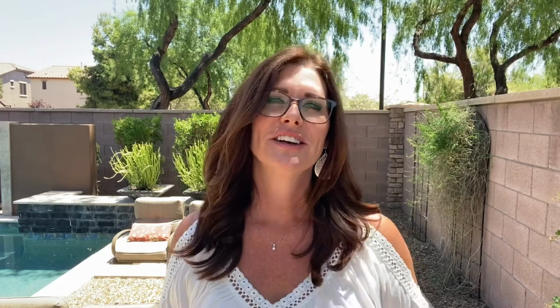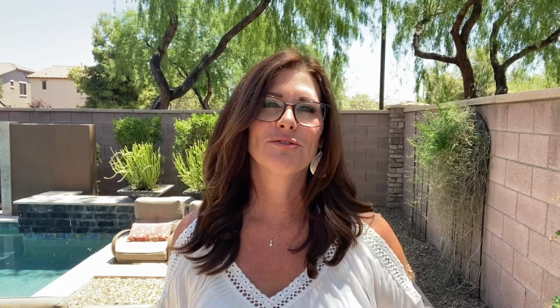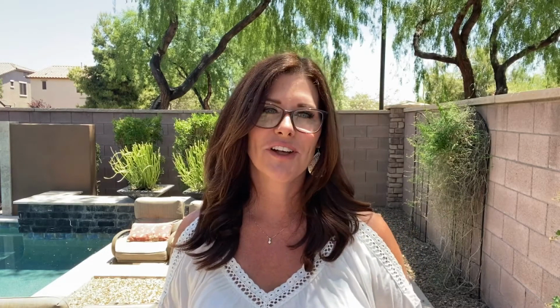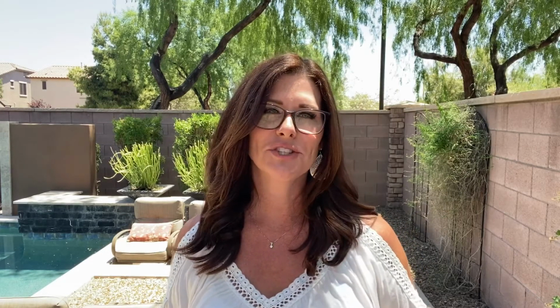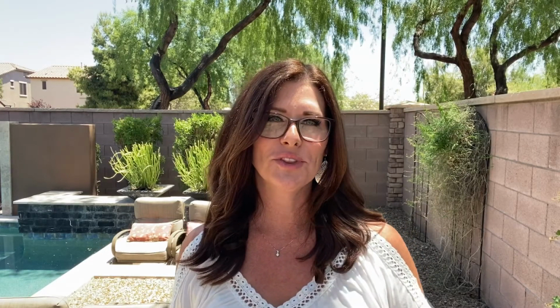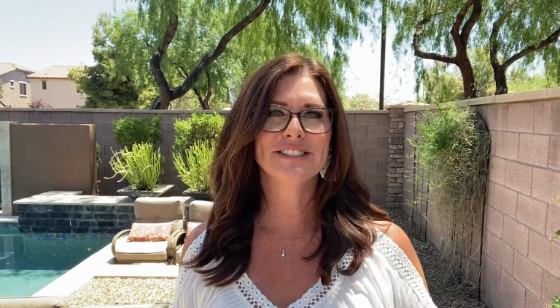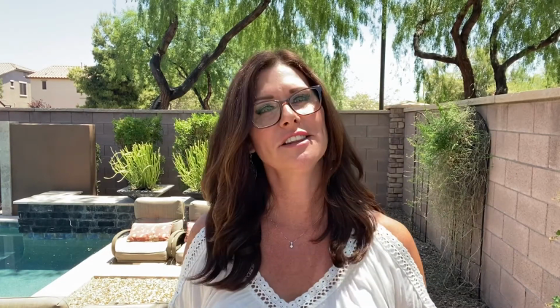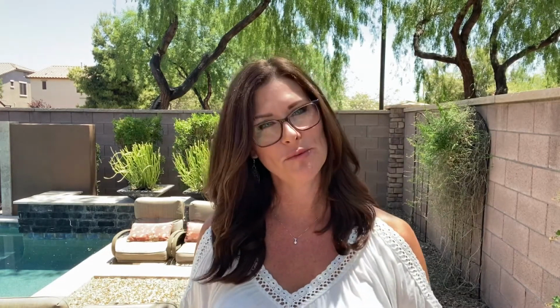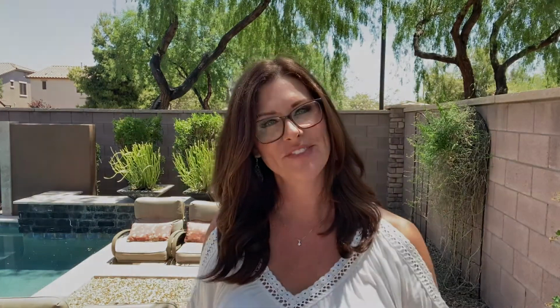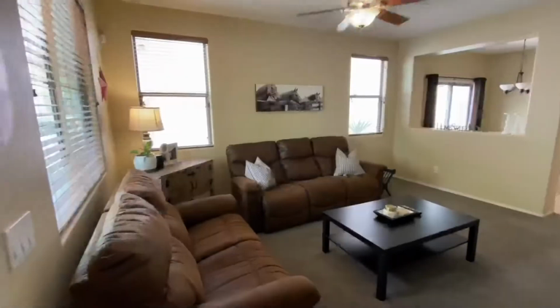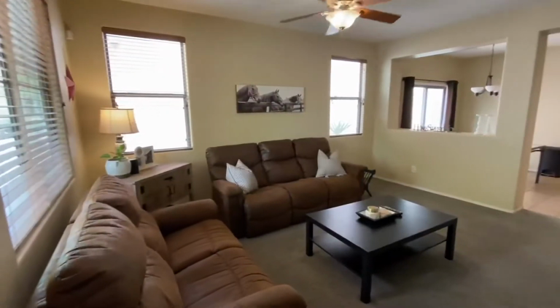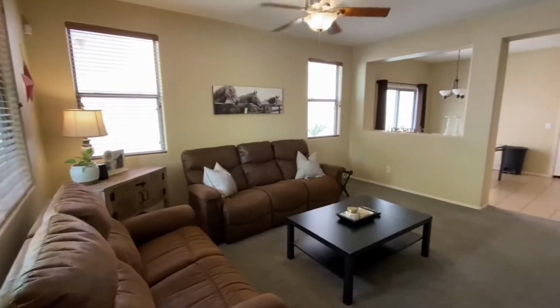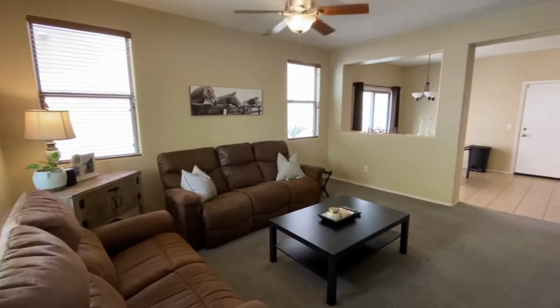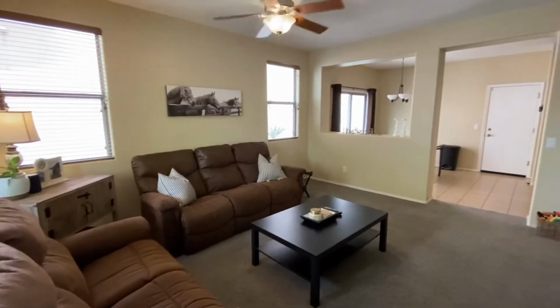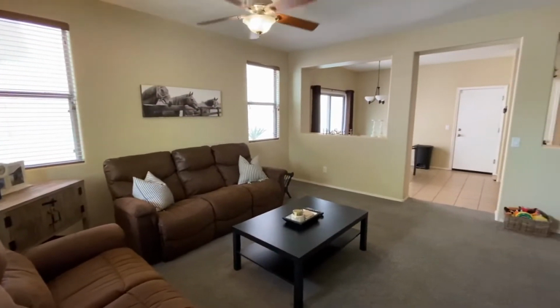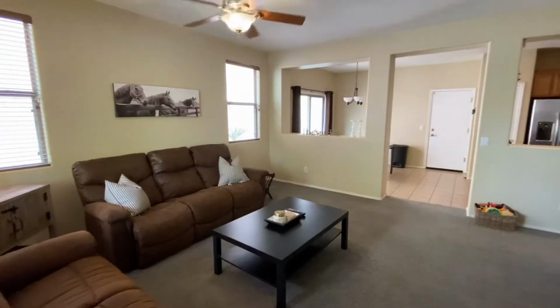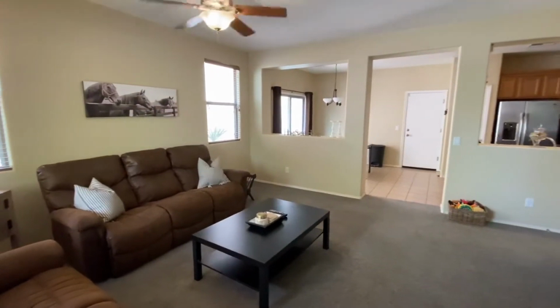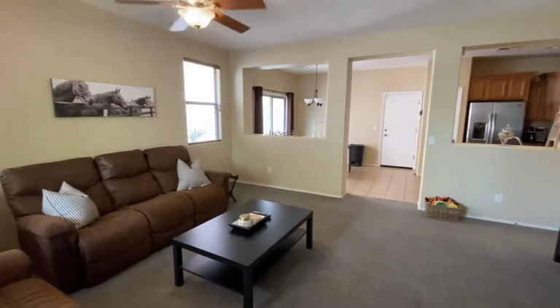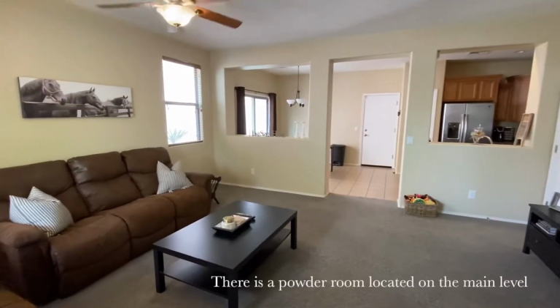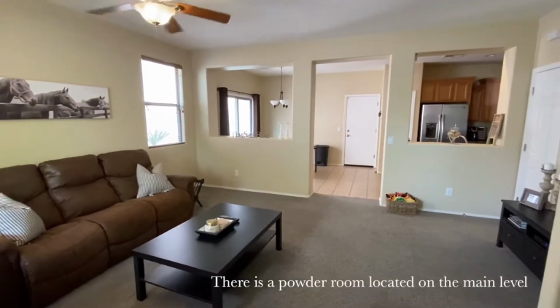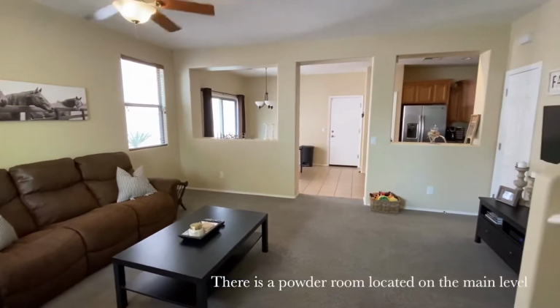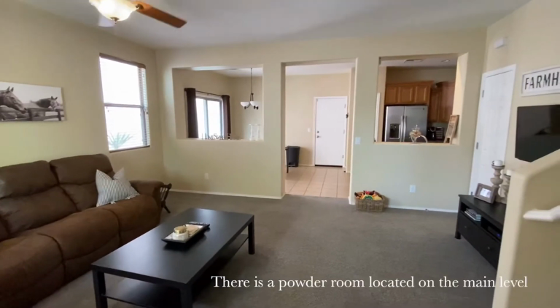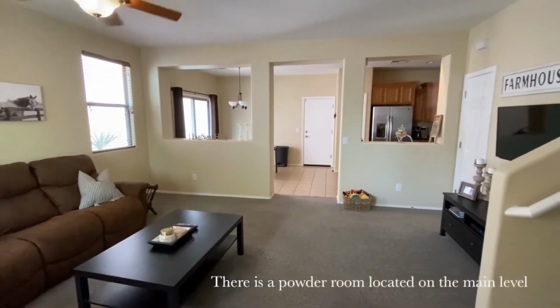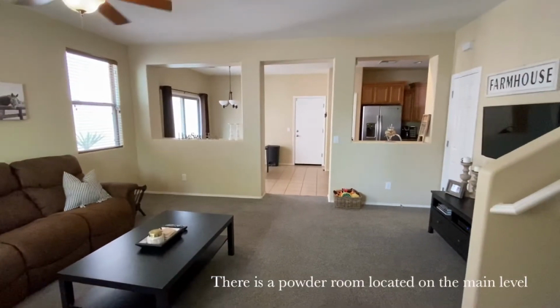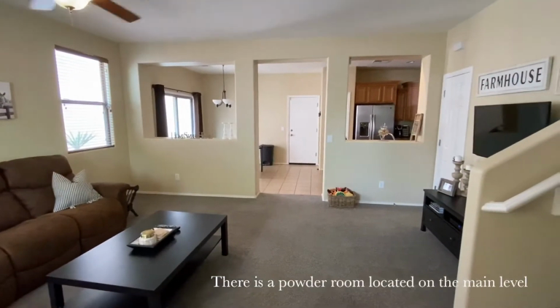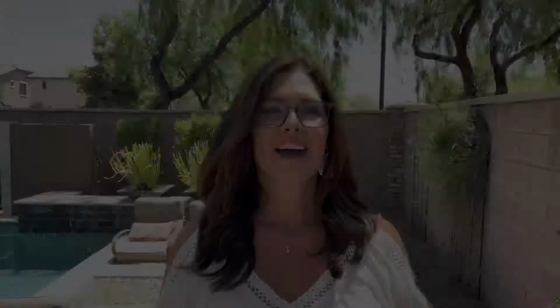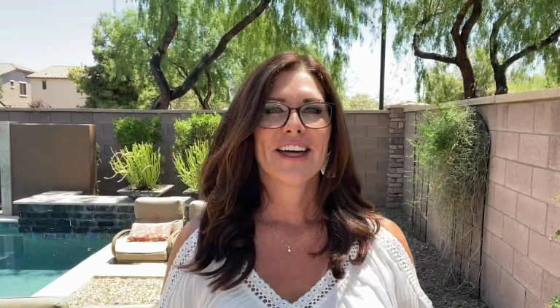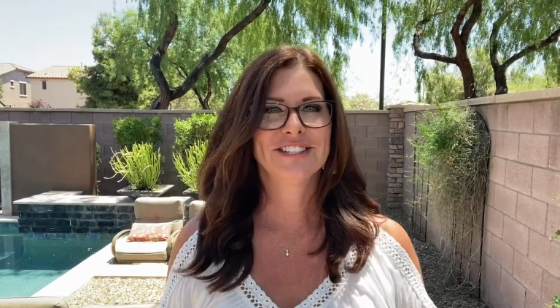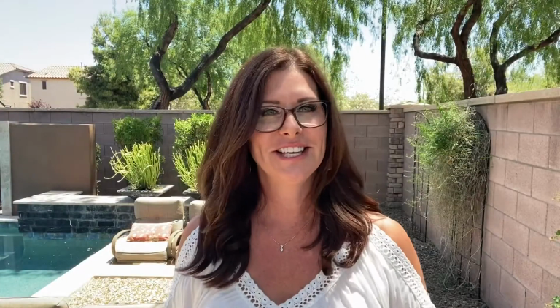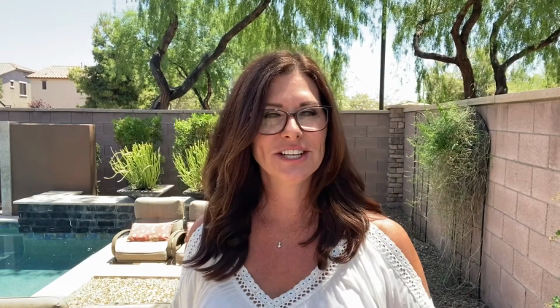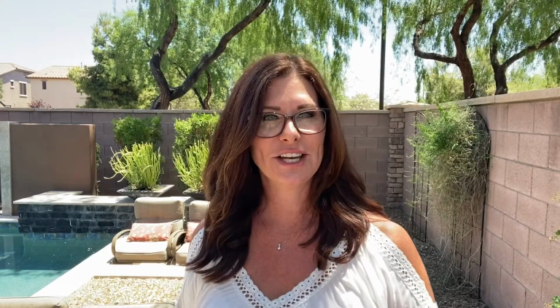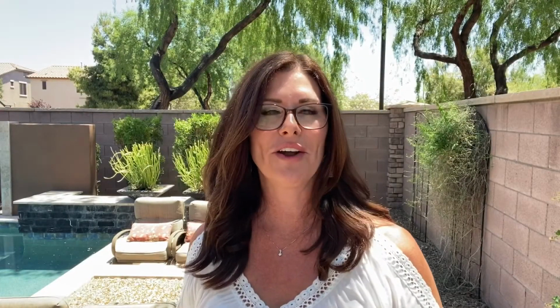So first of all, let me show you that this is the living room. Here is the kitchen dining room area.